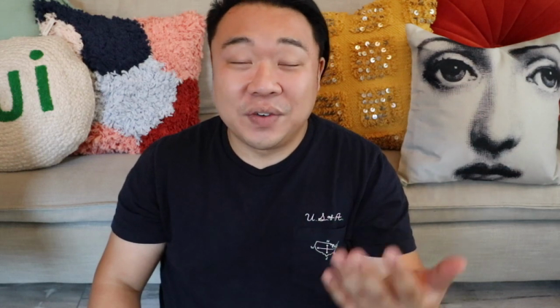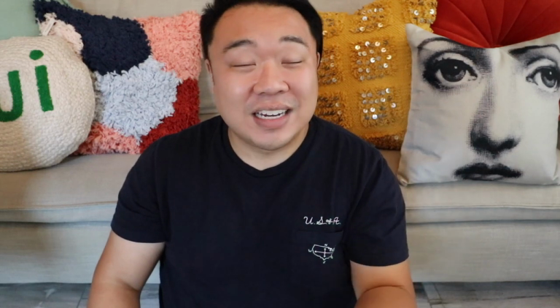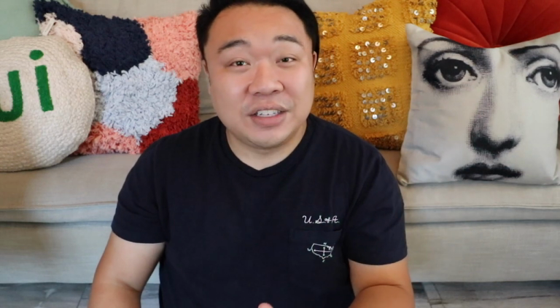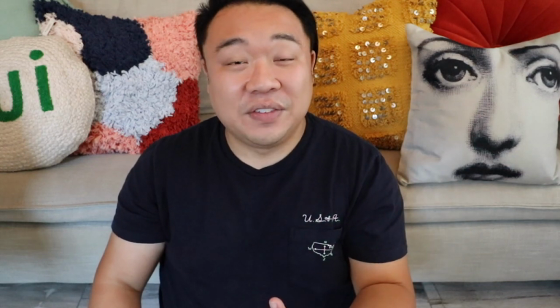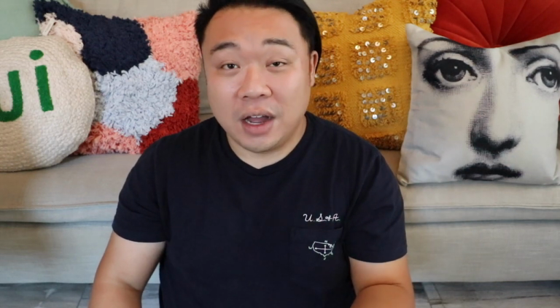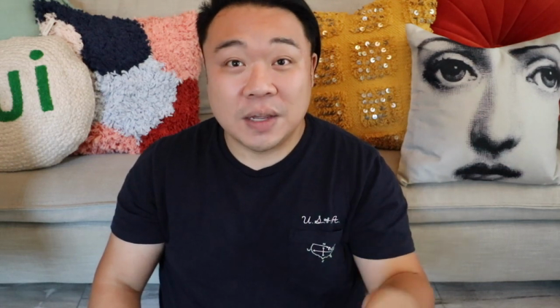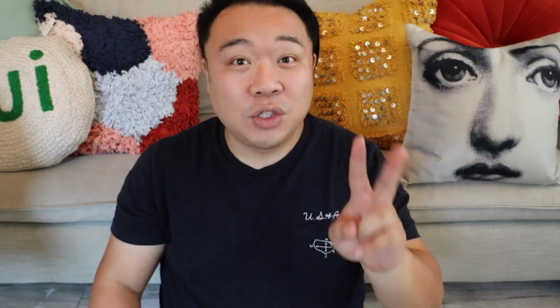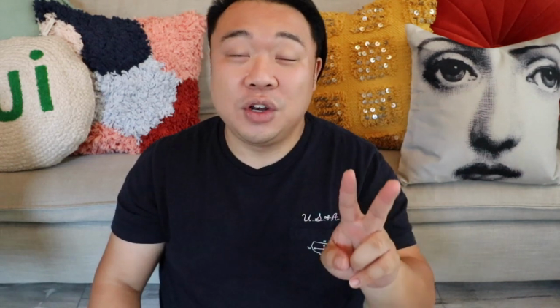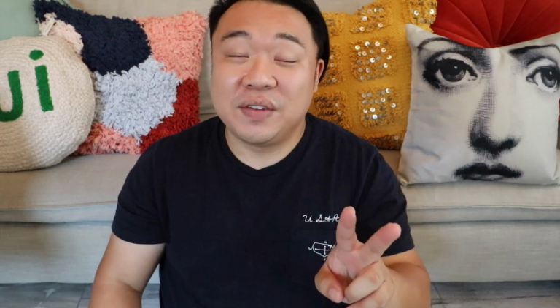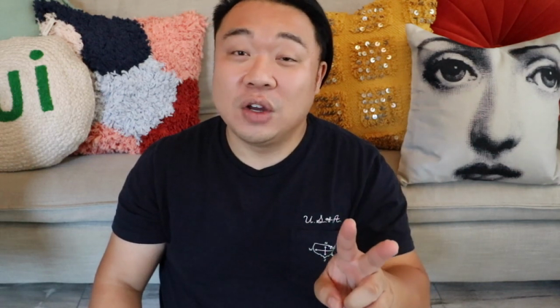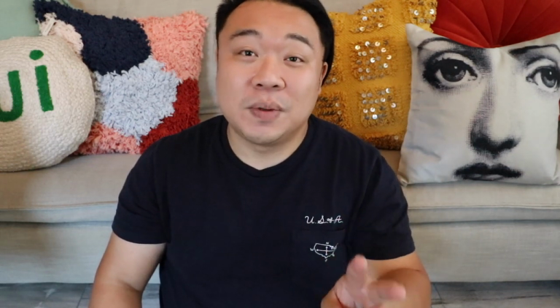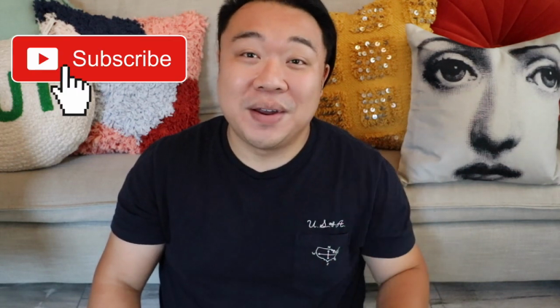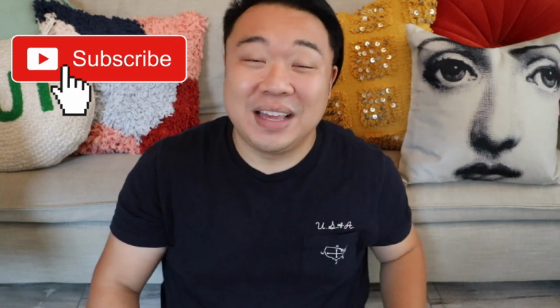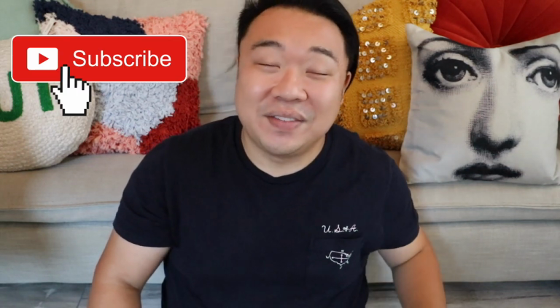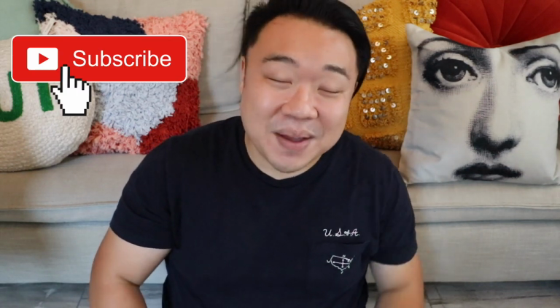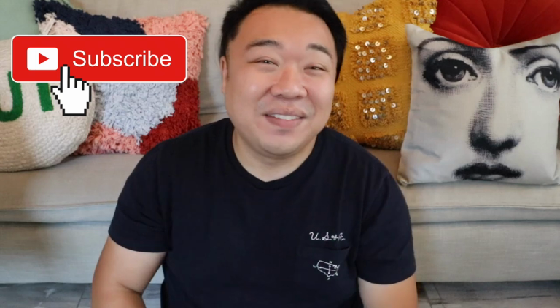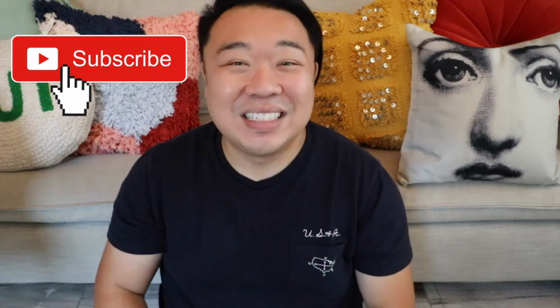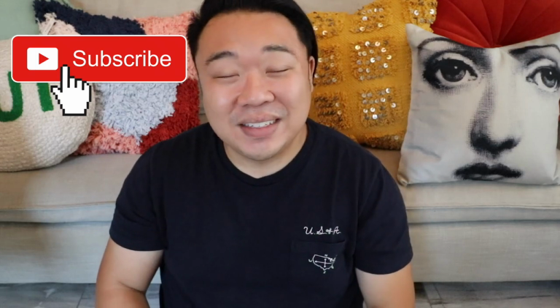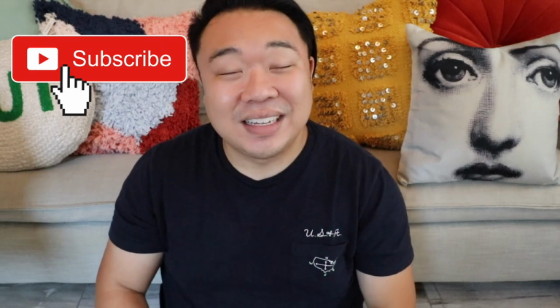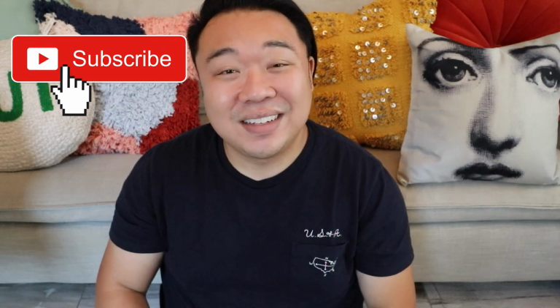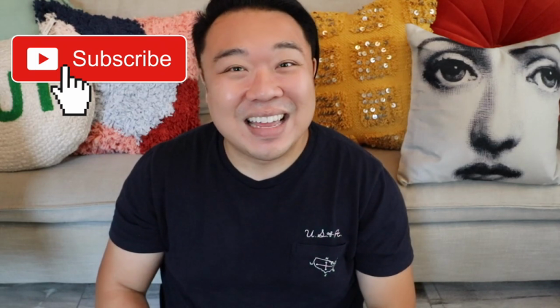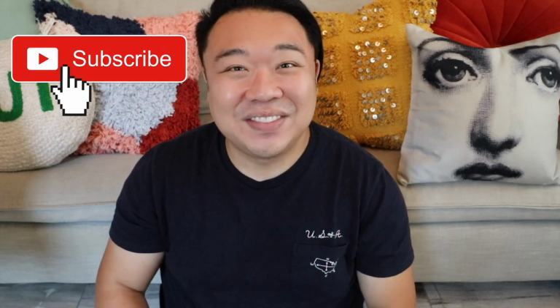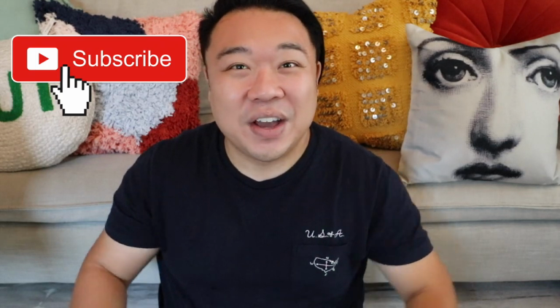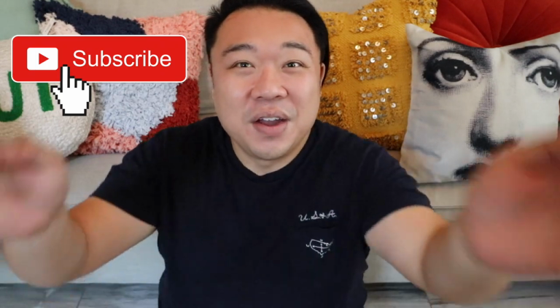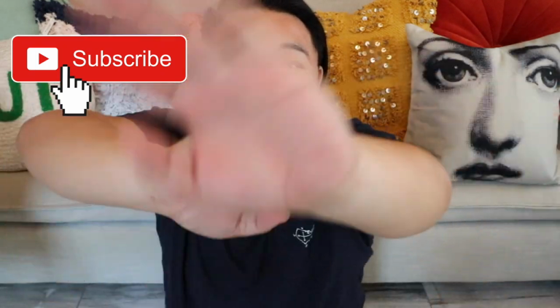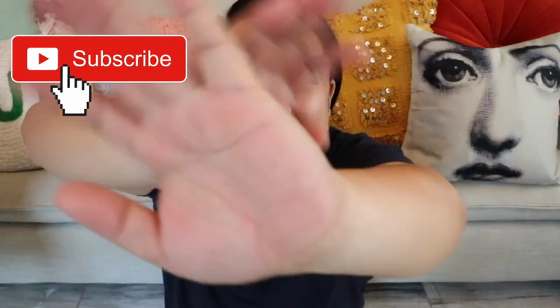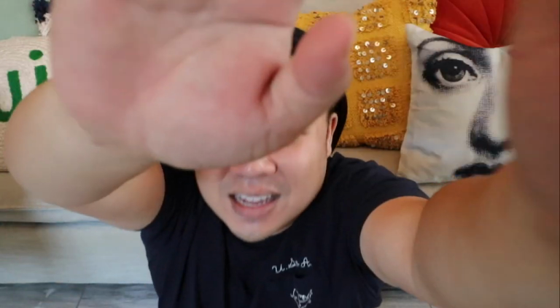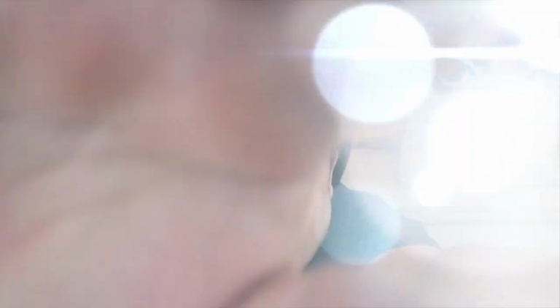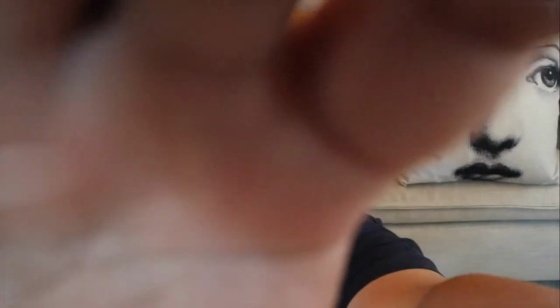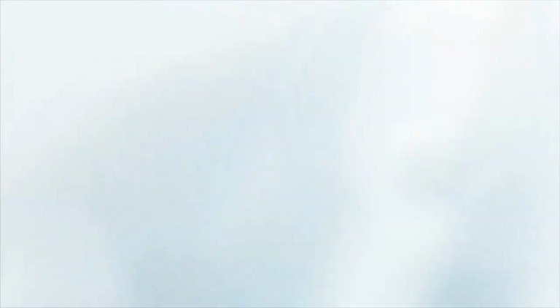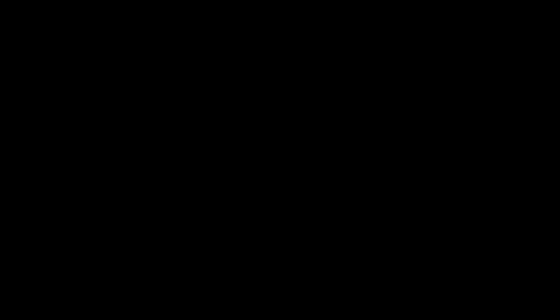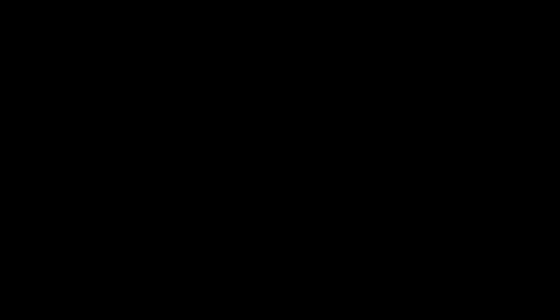Don't forget to check out today's vlog — it's up at 2. The new thrifting video goes up tomorrow early at 7 a.m. I love you guys so much. I'll see you guys in the next video. Alright, bye!